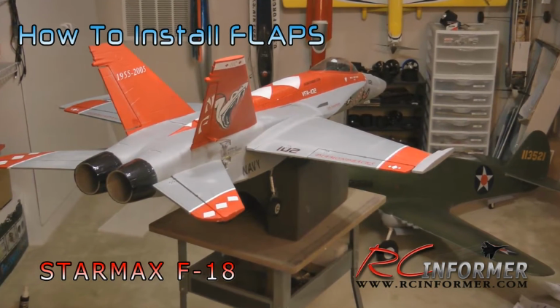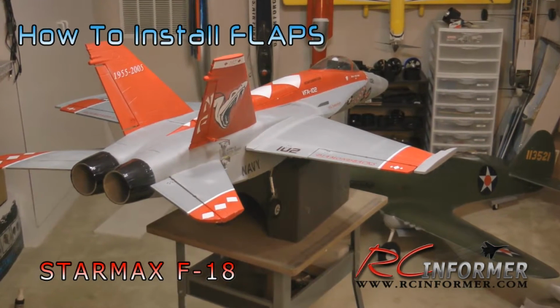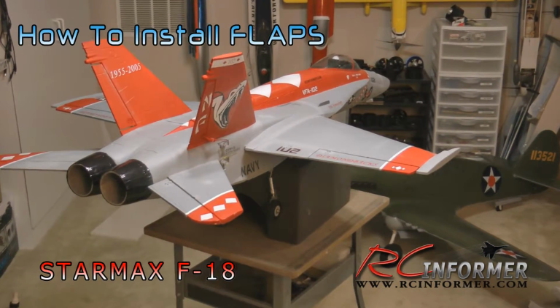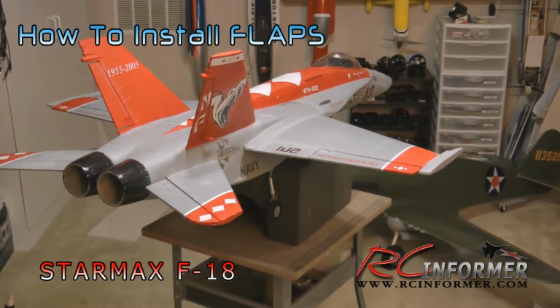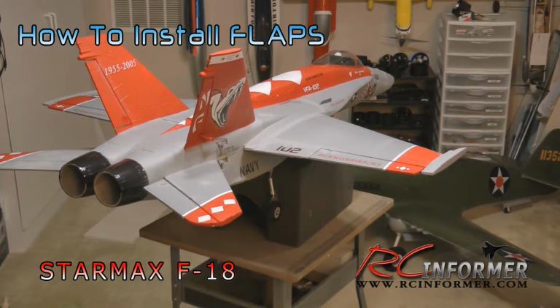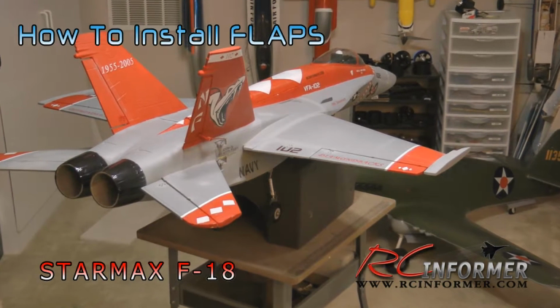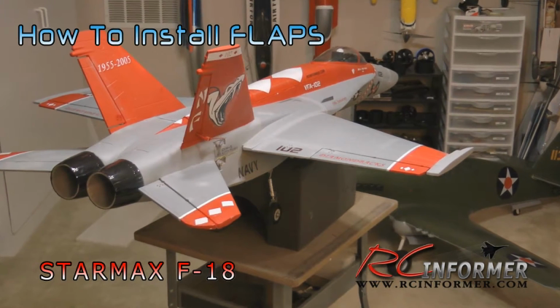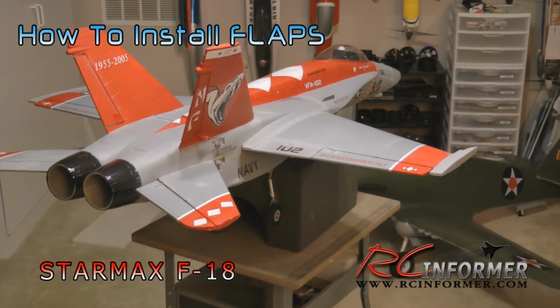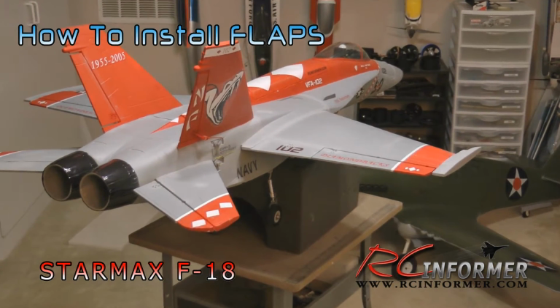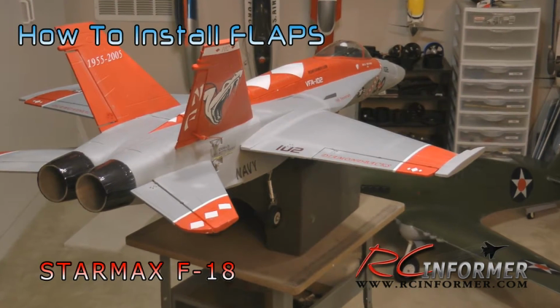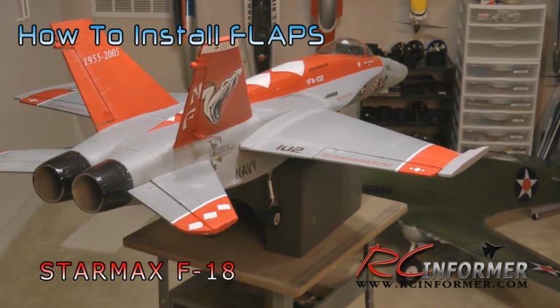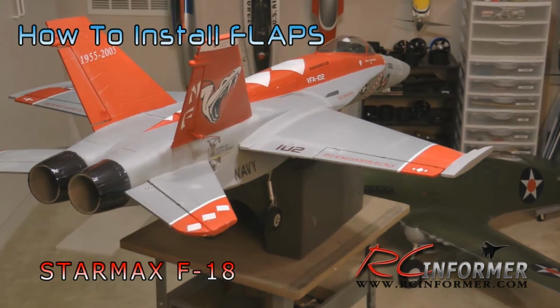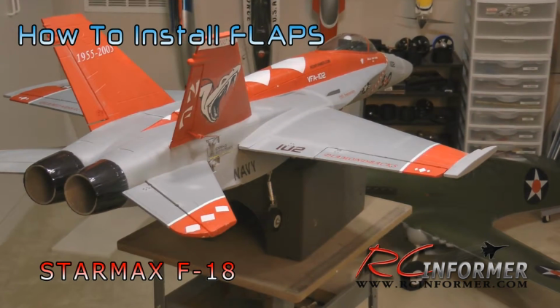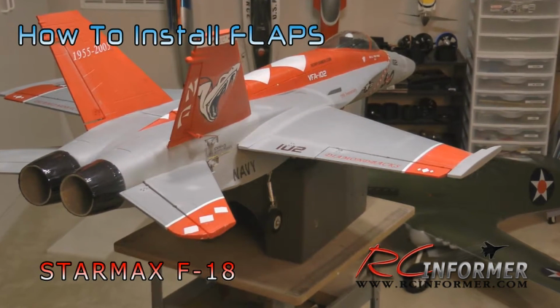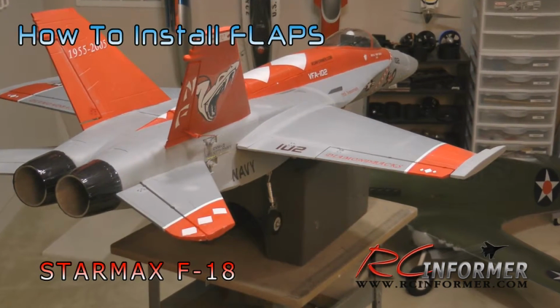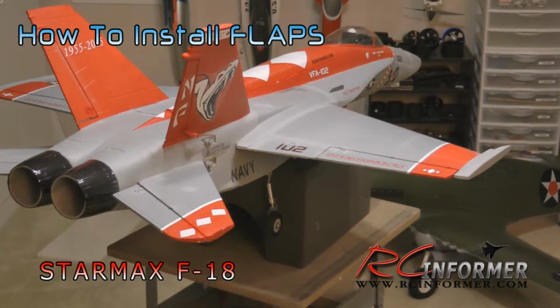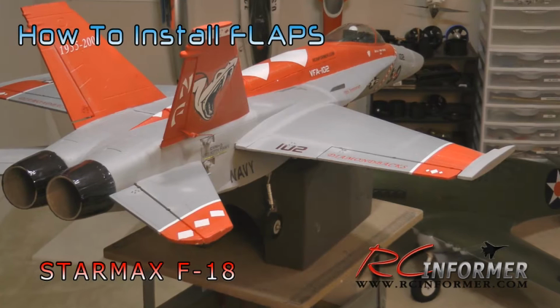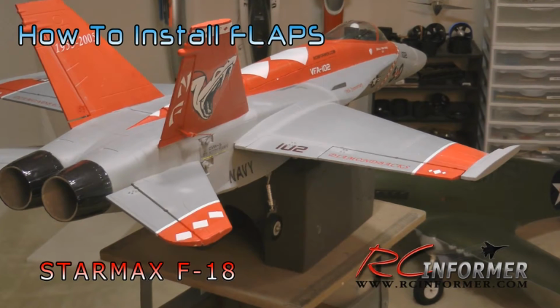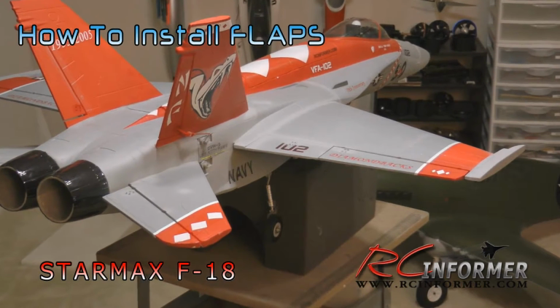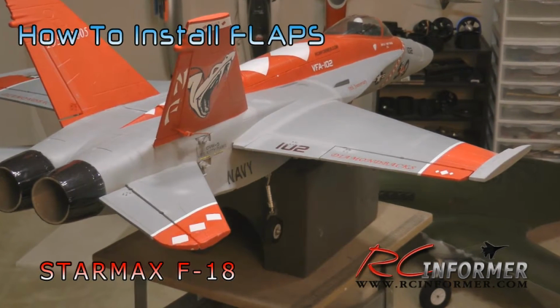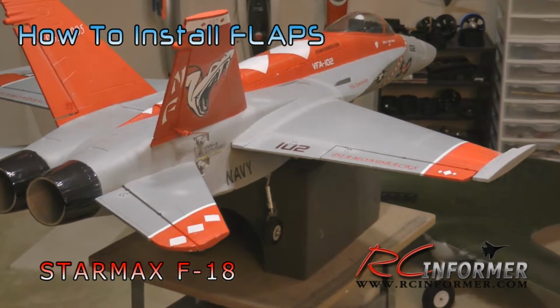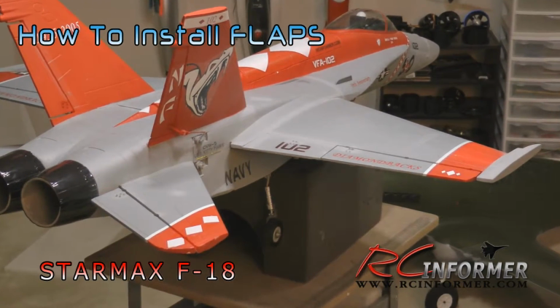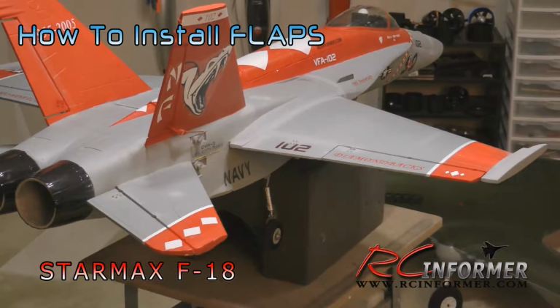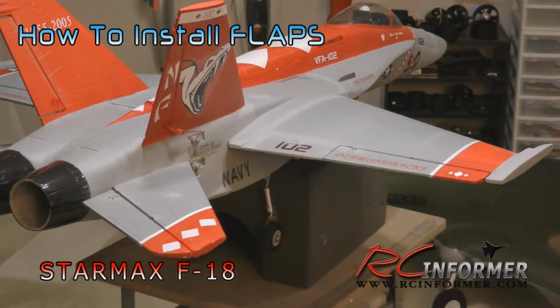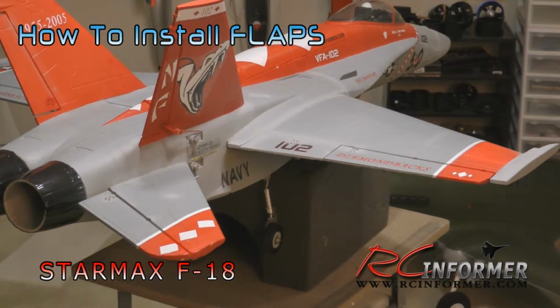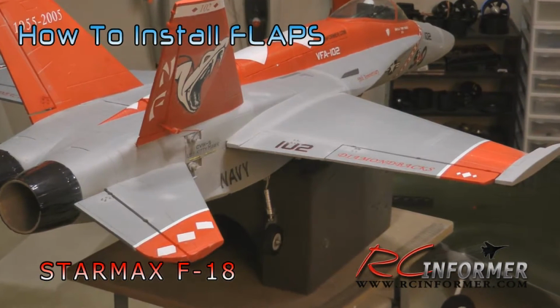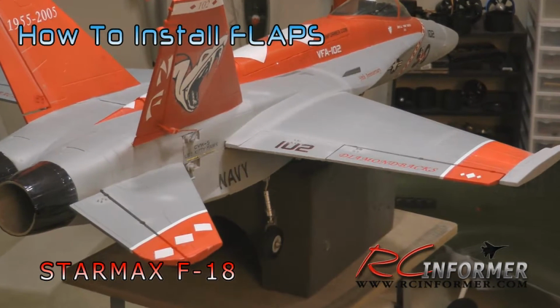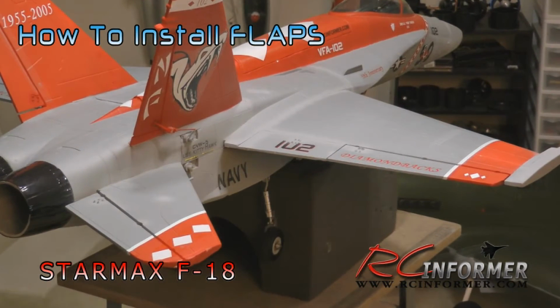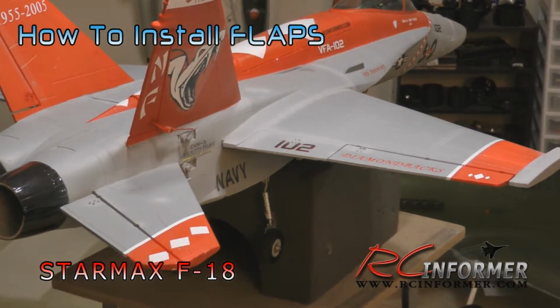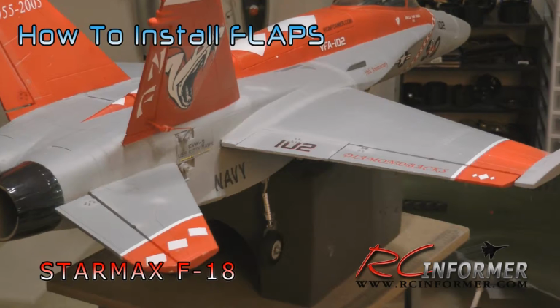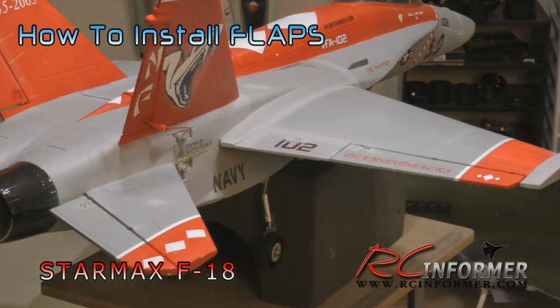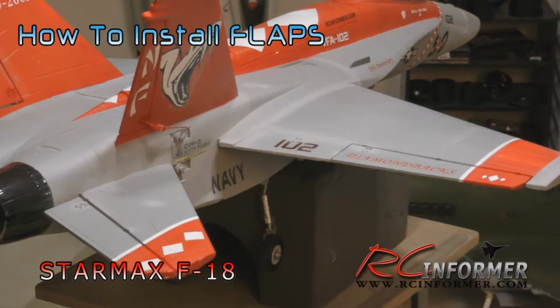The plane lends itself very well to adding flaps. It's simply just cutting the flap out of the wing, hinging it, and adding a servo. You run the wire, put it in your flap channel, and you now have working flaps.